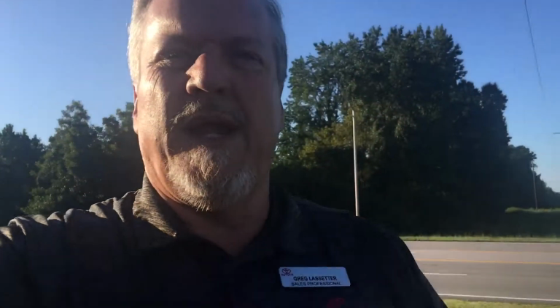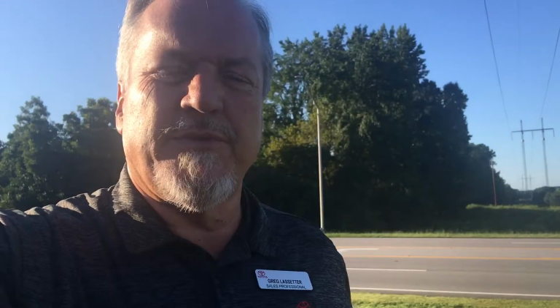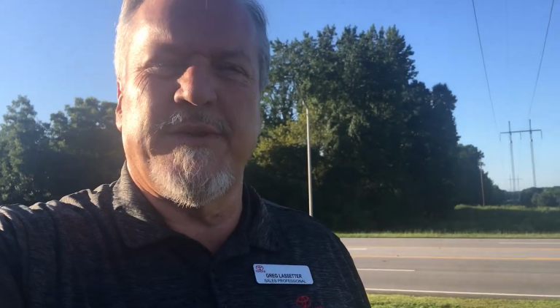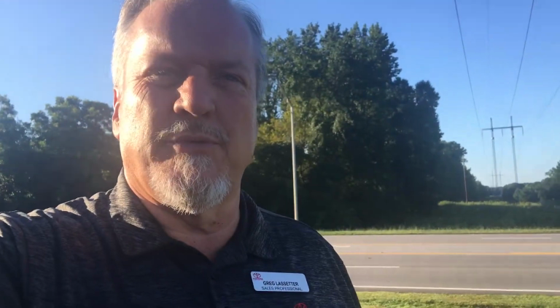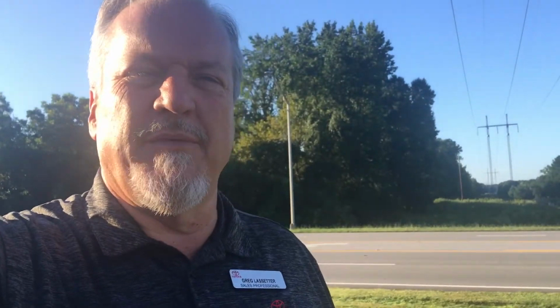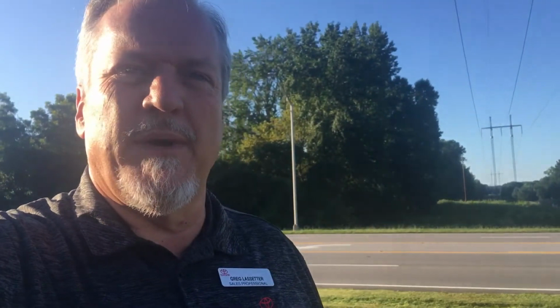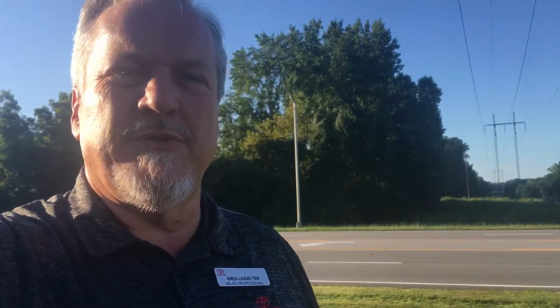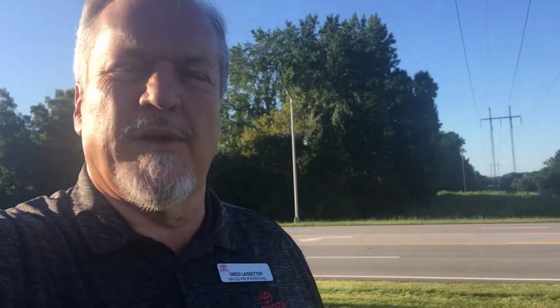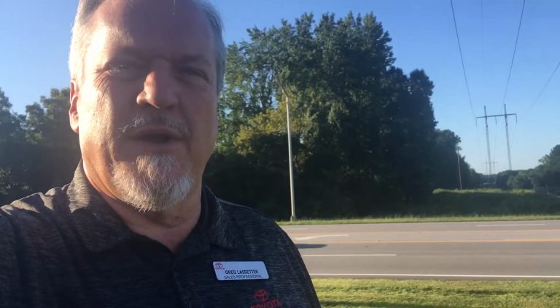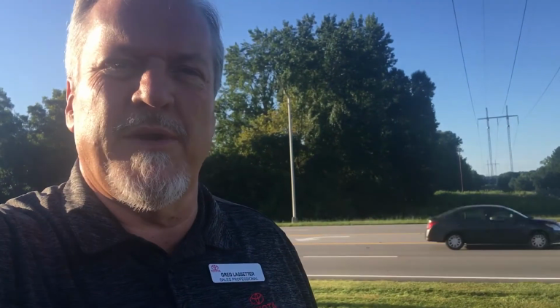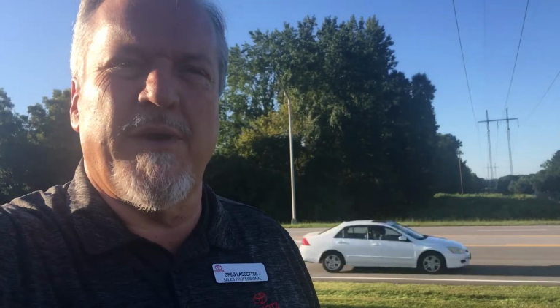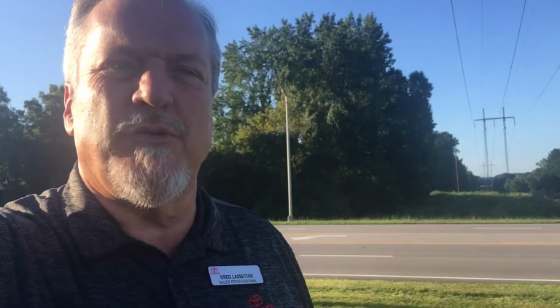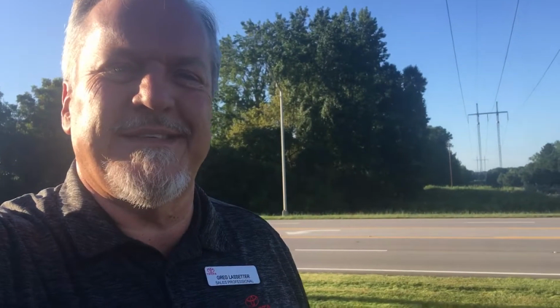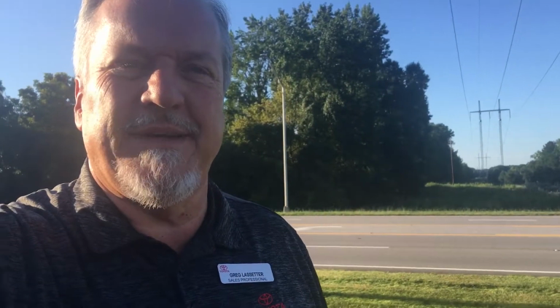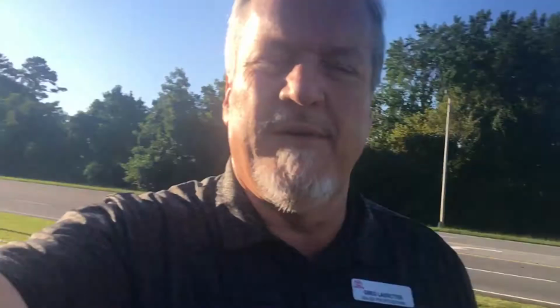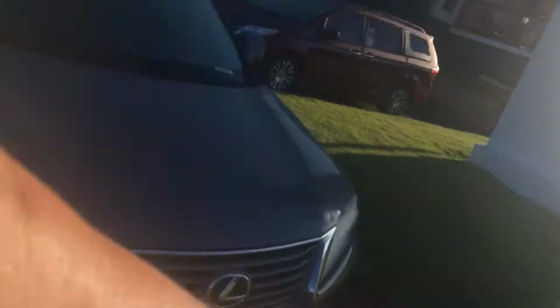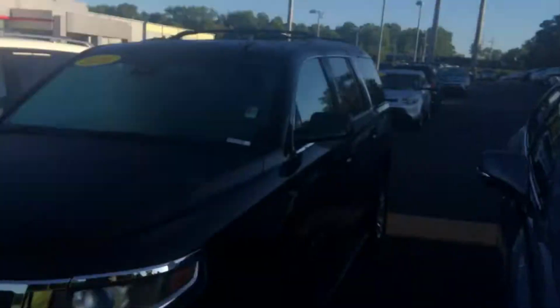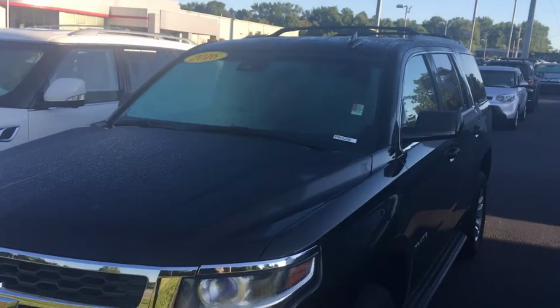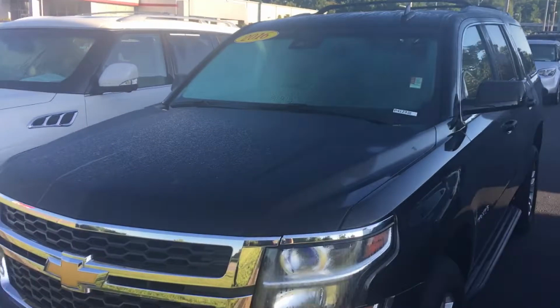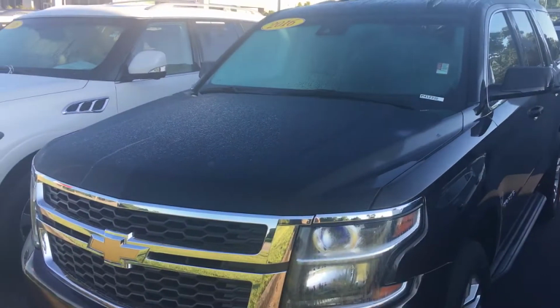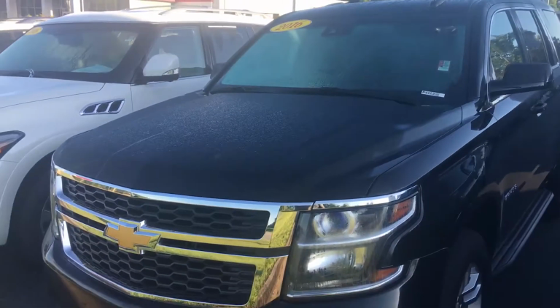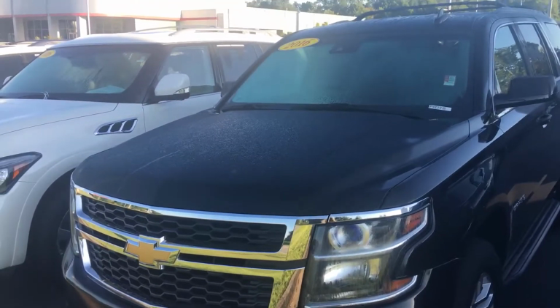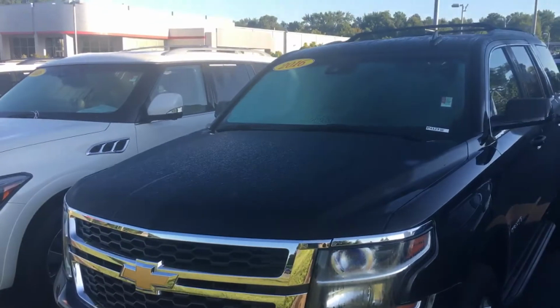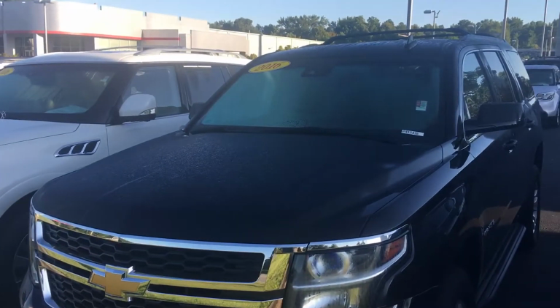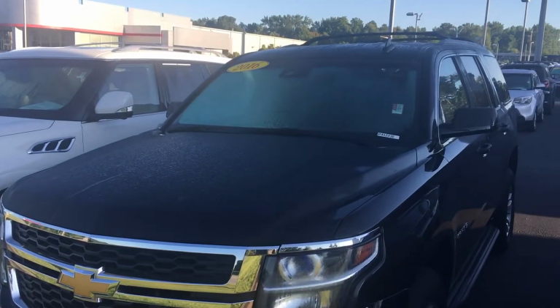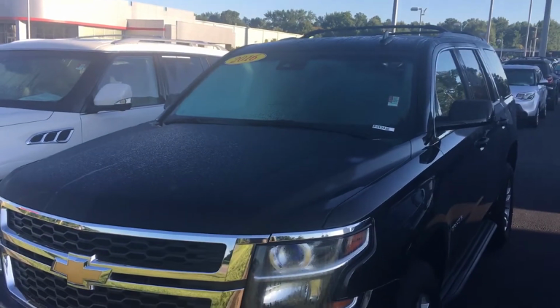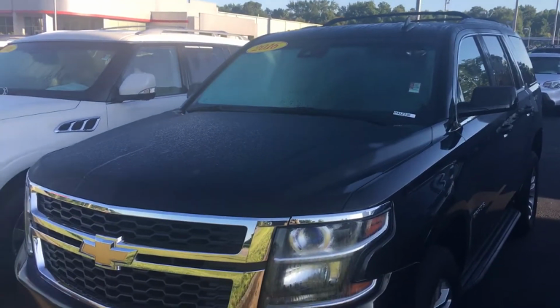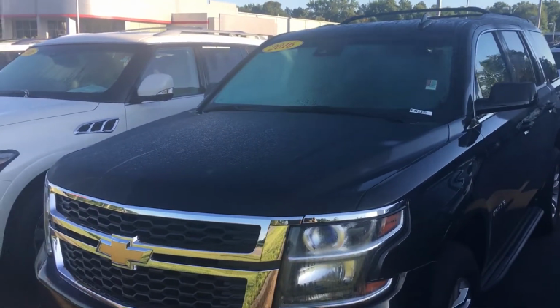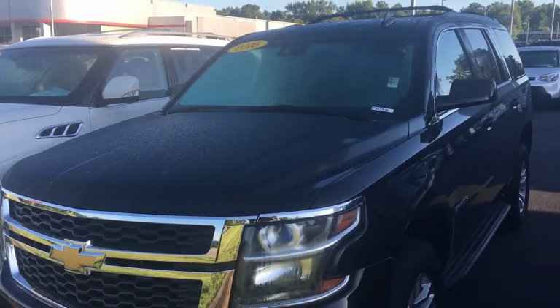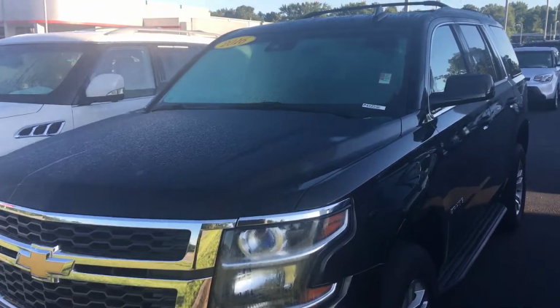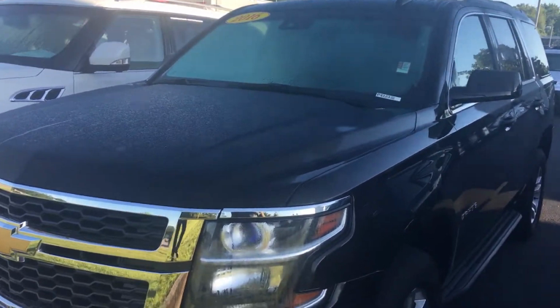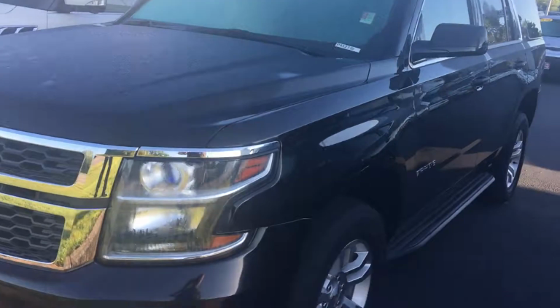Hello, this is Greg Lasseter here at 1221 Lafayette Parkway in LaGrange, Georgia. I'm going to show you a preview of our 2016 Chevy Tahoe. Greg, this is the Chevy Tahoe you had inquired about — a good looking black 2016 model, pretty well loaded out. I'm going to give you a quick preview walk around.